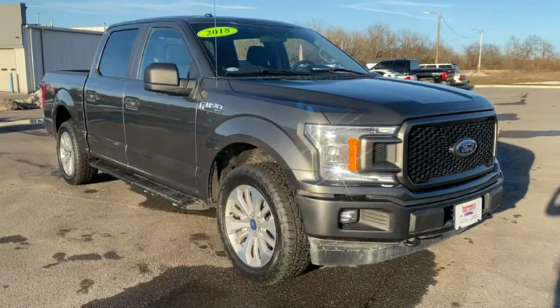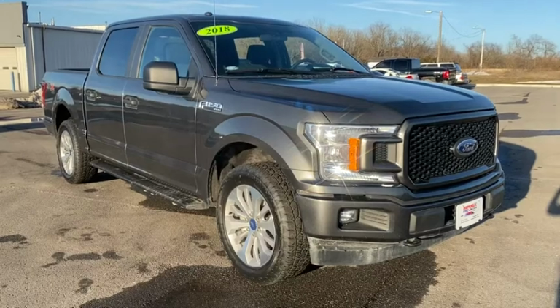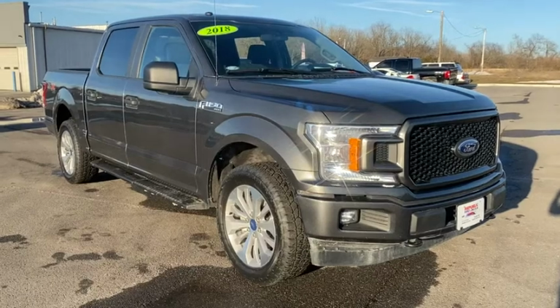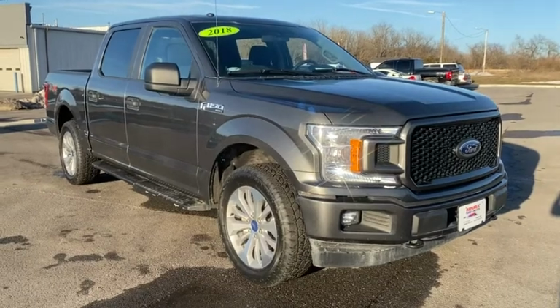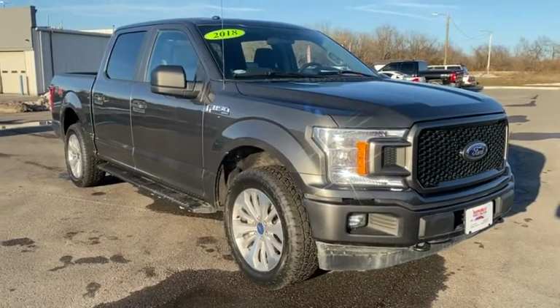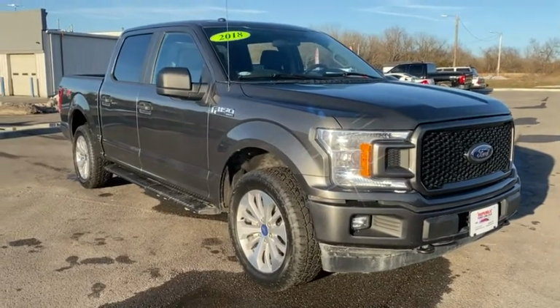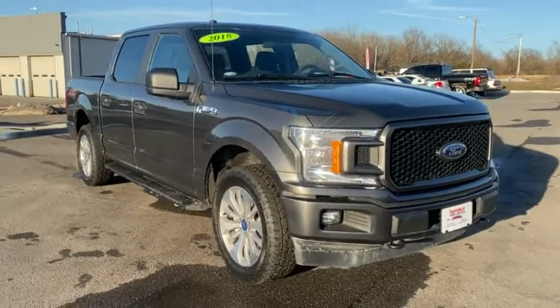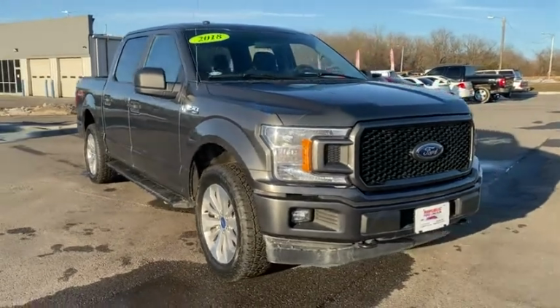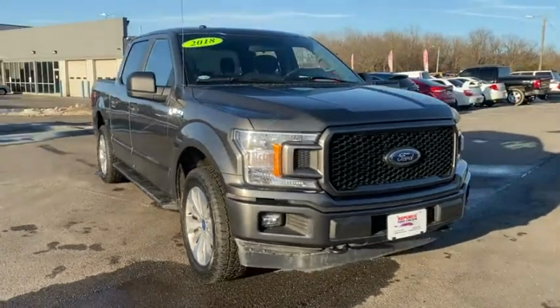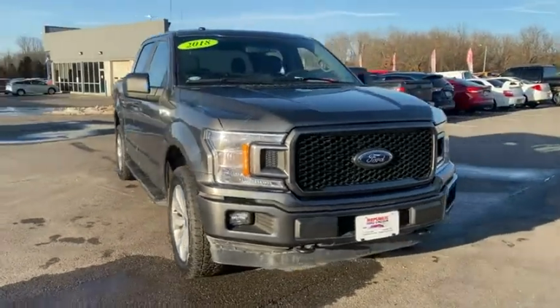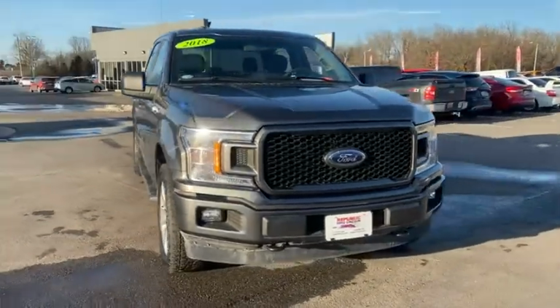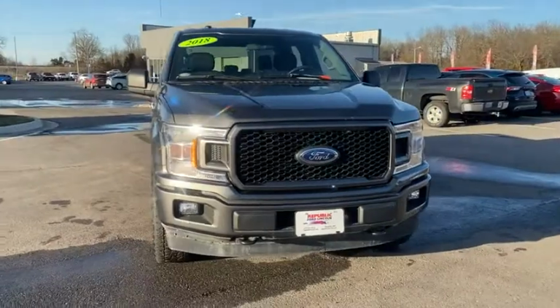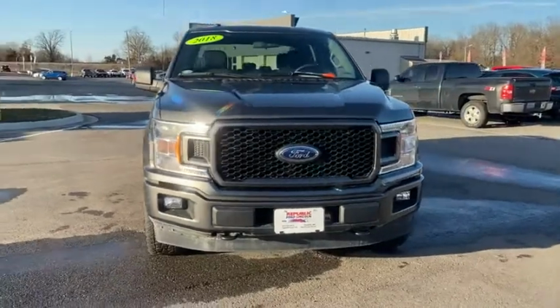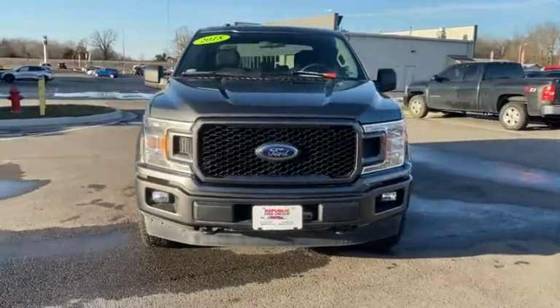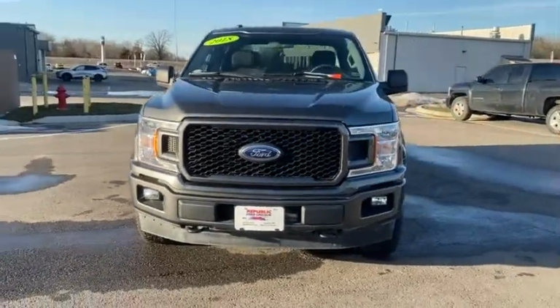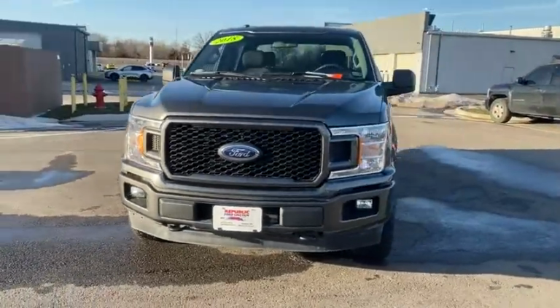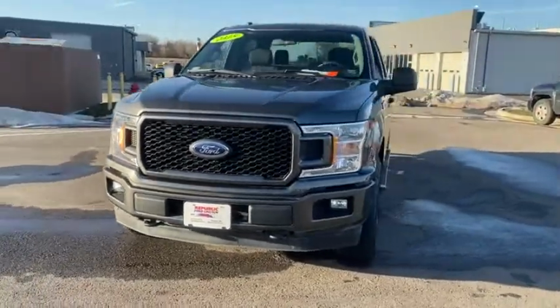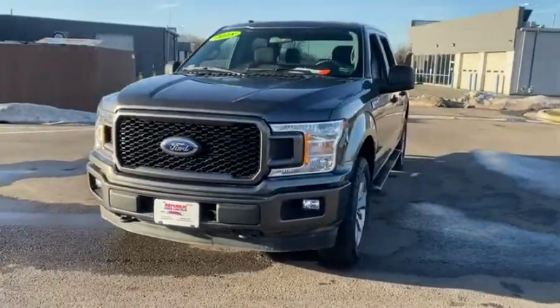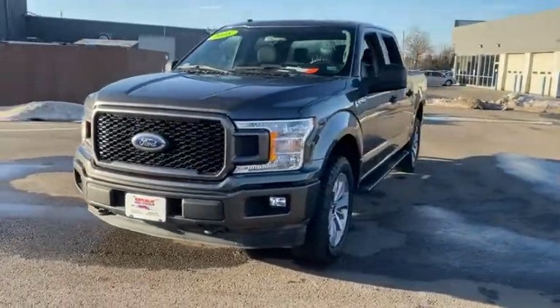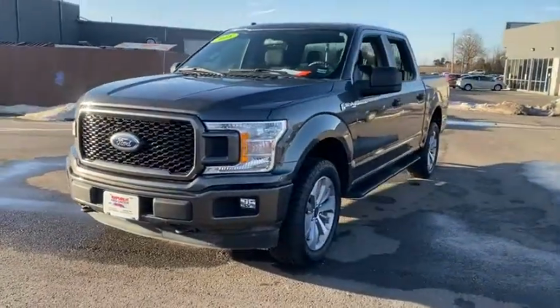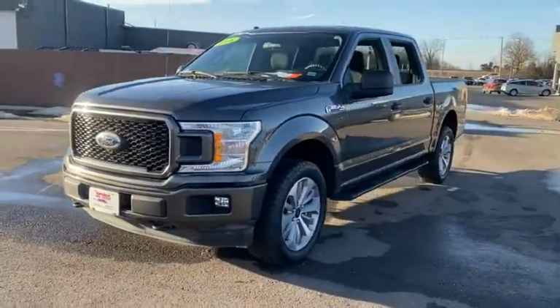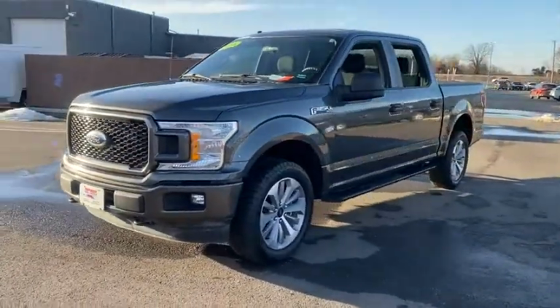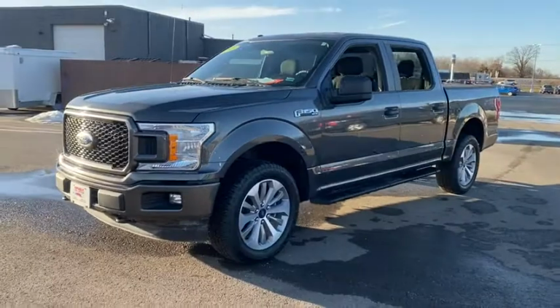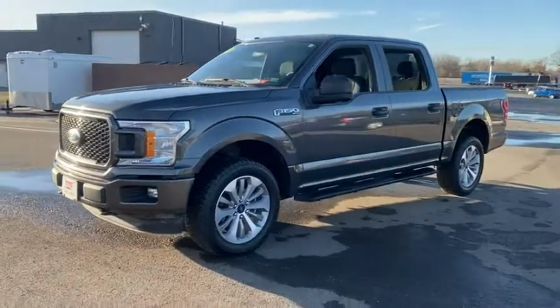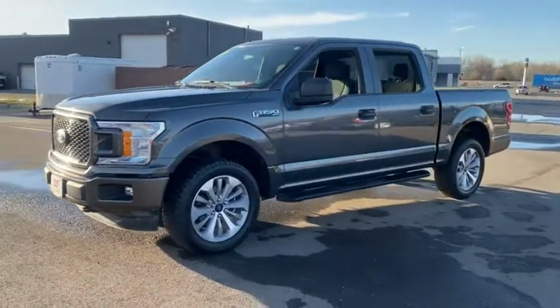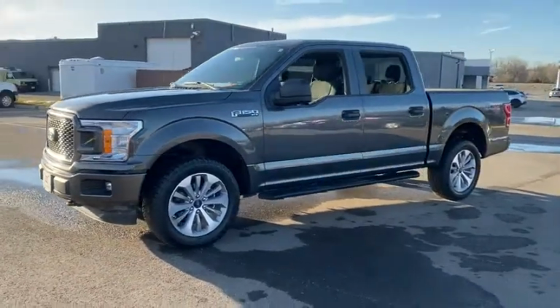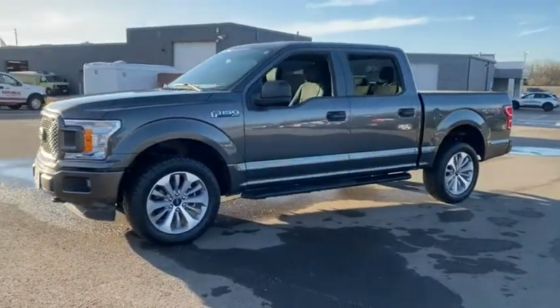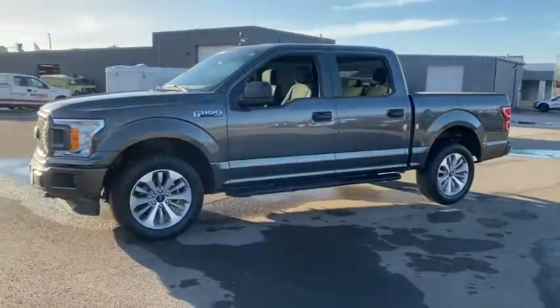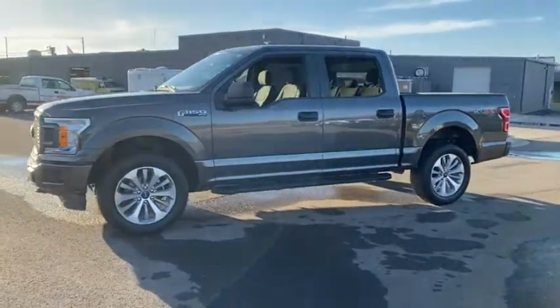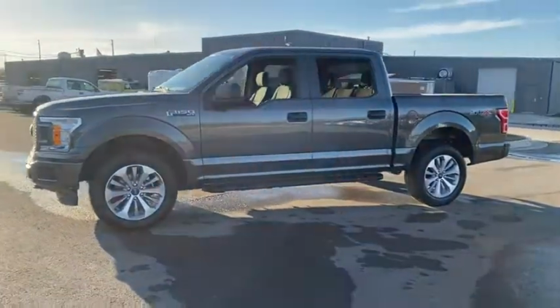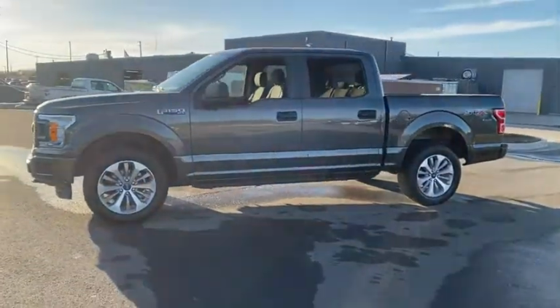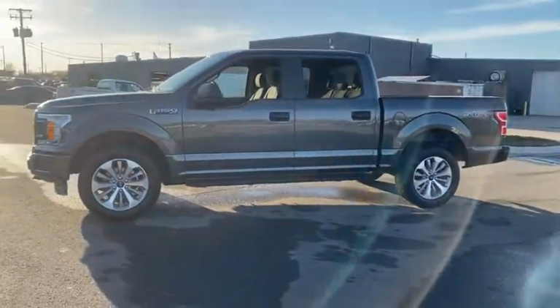Stop by and take a look at the 2018 Ford F-150. A Ford F-150 knows how to handle any situation. It's built to follow orders — no whining. This vehicle has less than 35,000 miles.